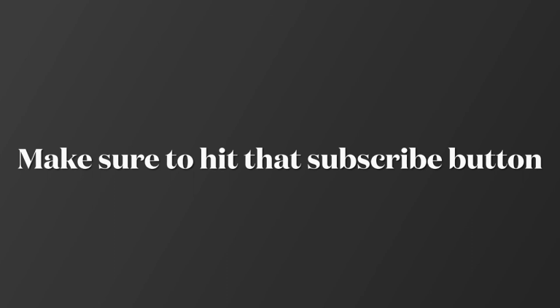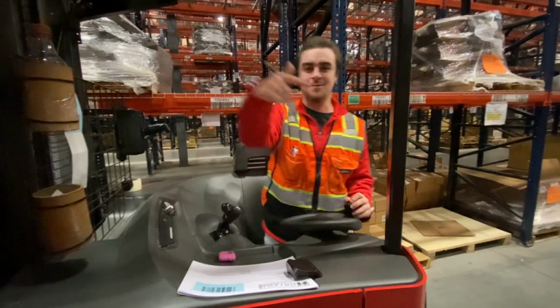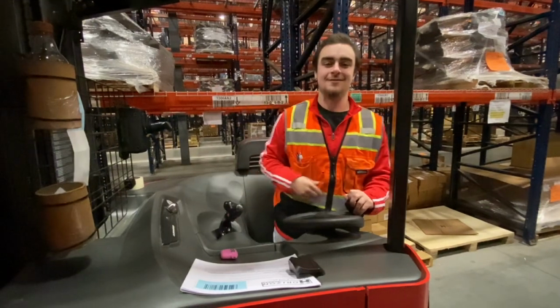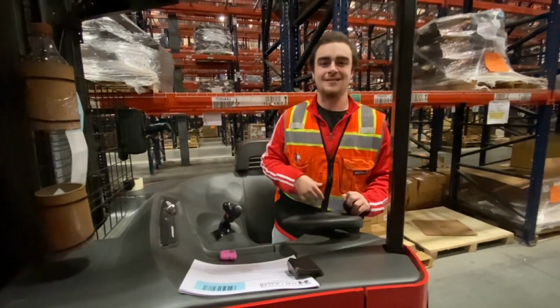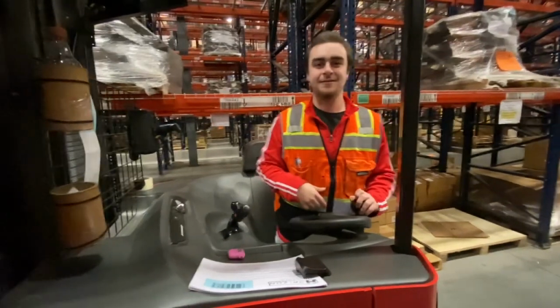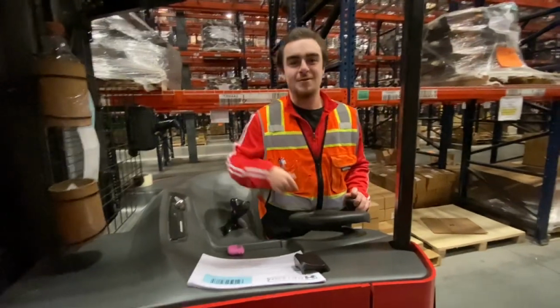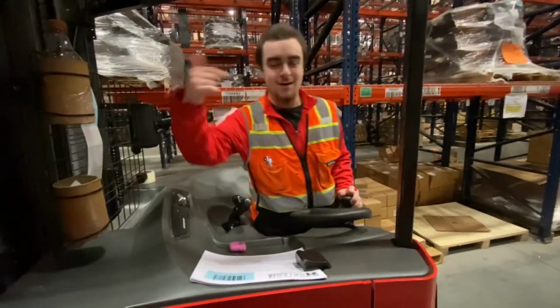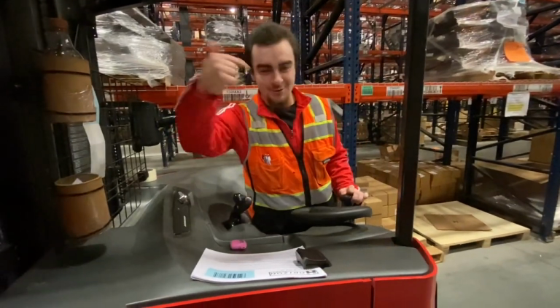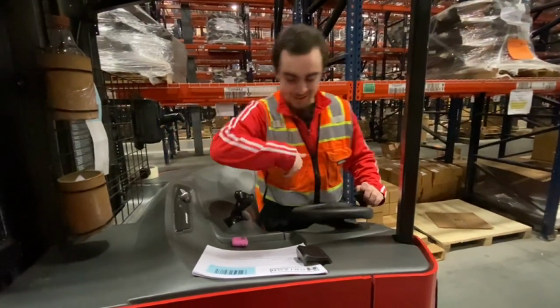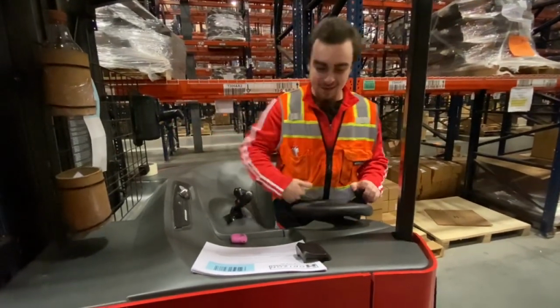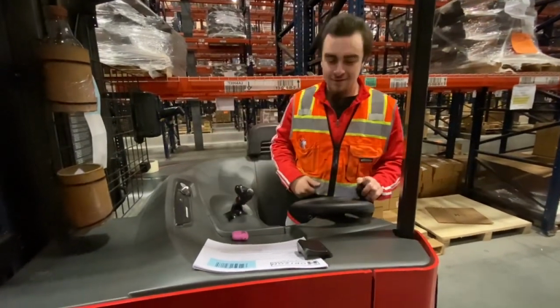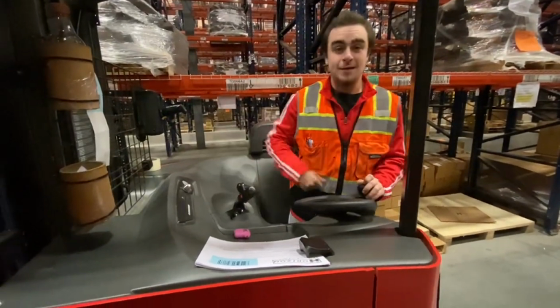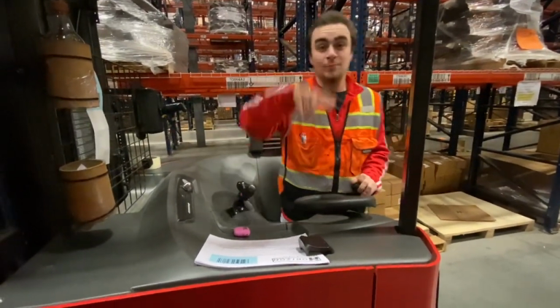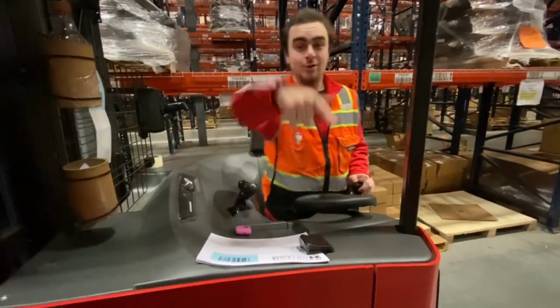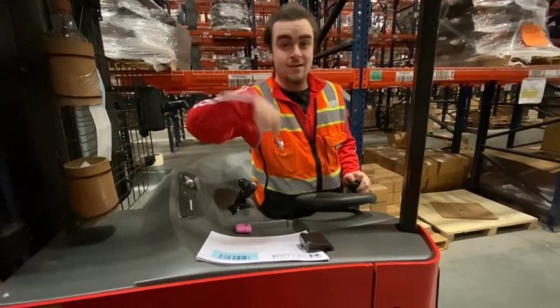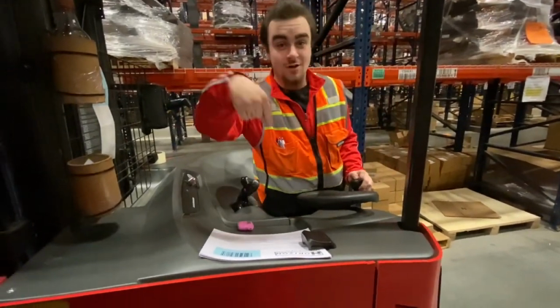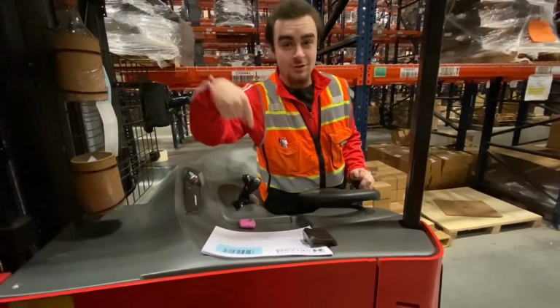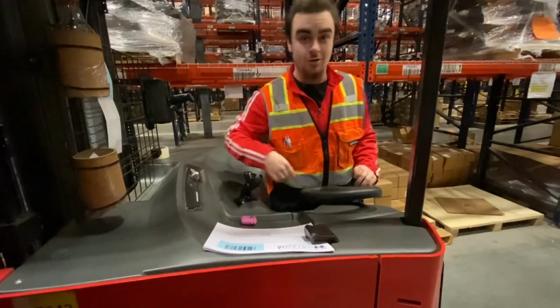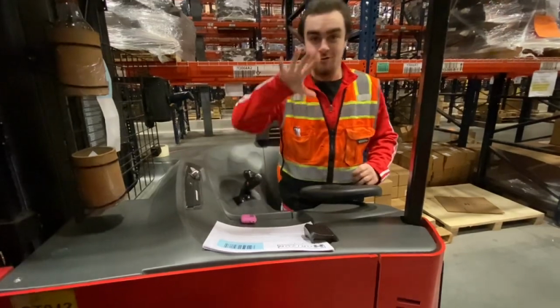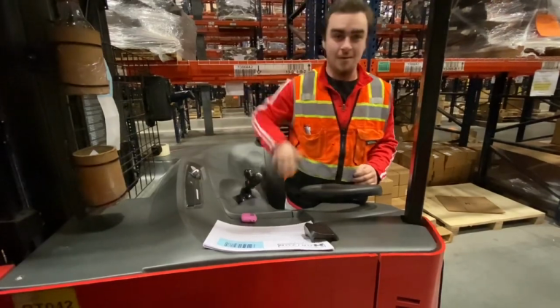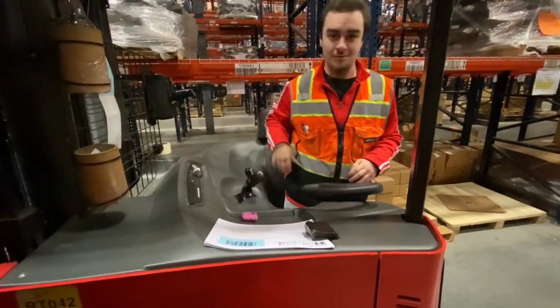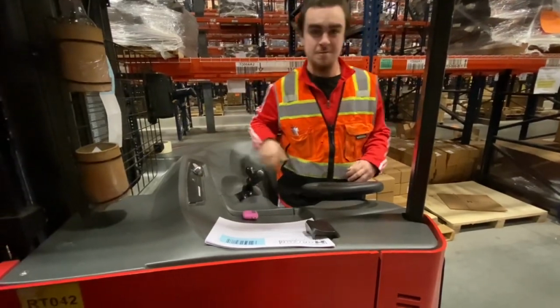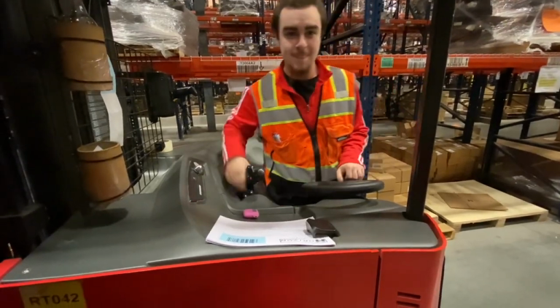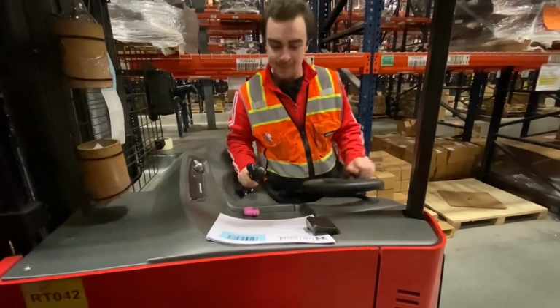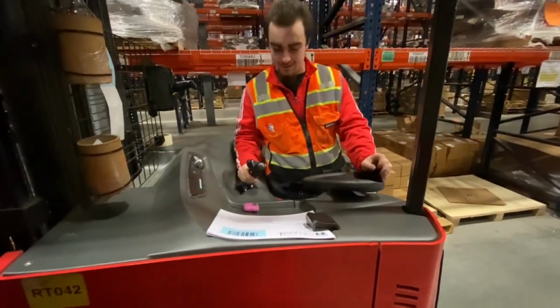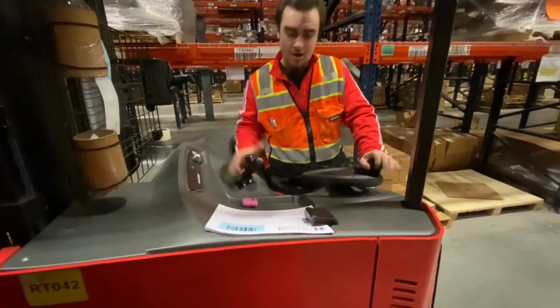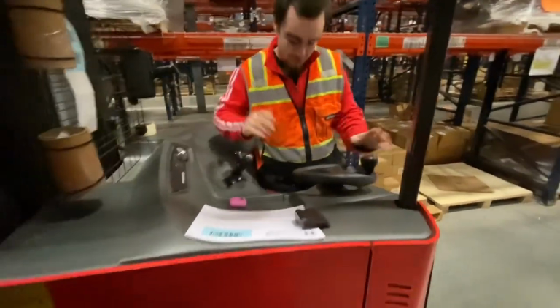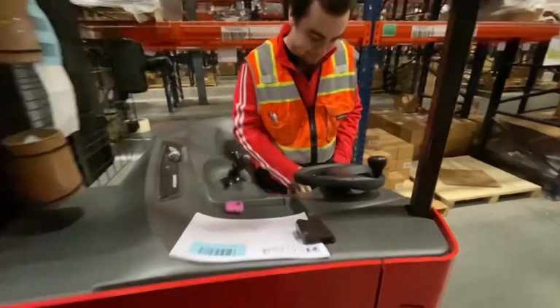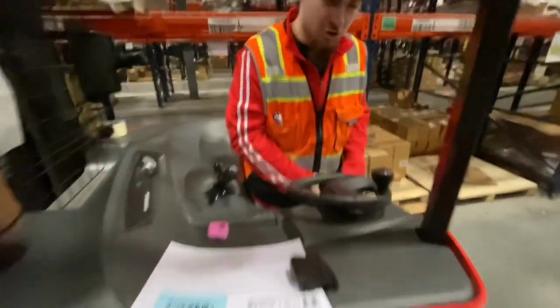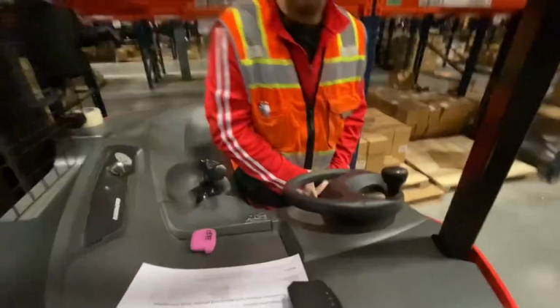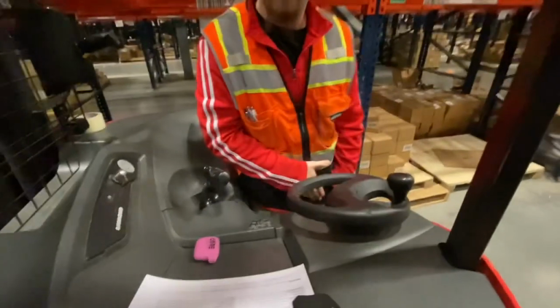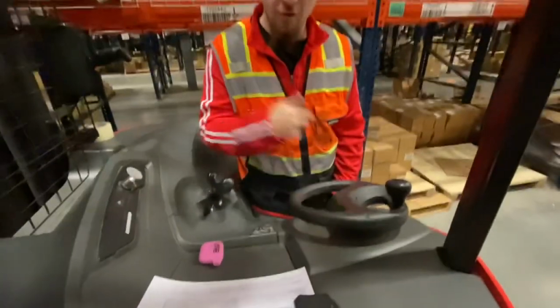What's up guys, it's Nate back with another video. Today I'm going to show you guys how to drive a reach truck in under five minutes. First, you've got to put your foot on the dead man's pedal.